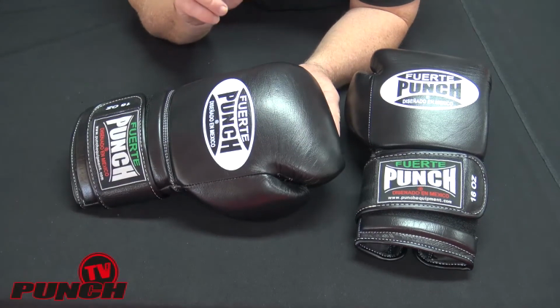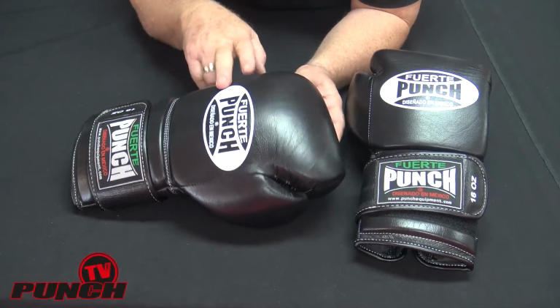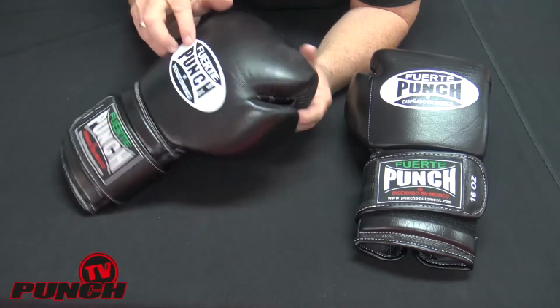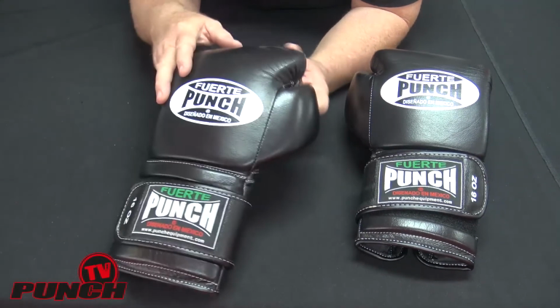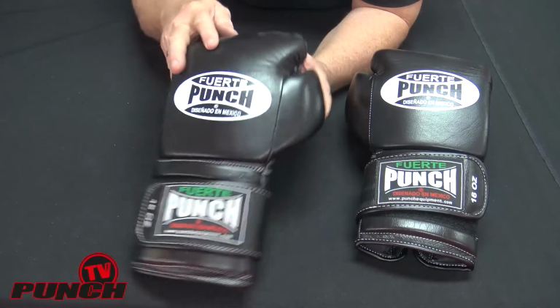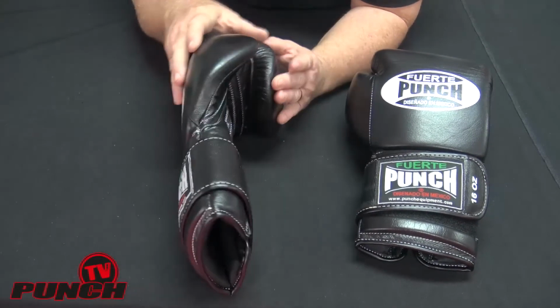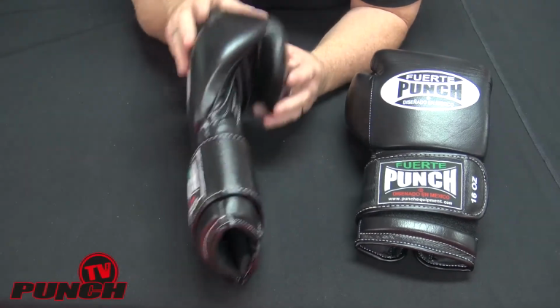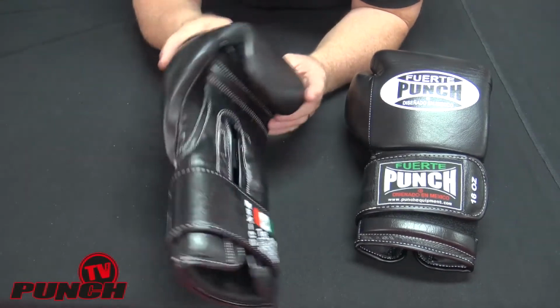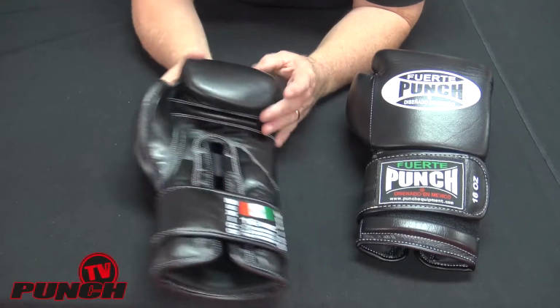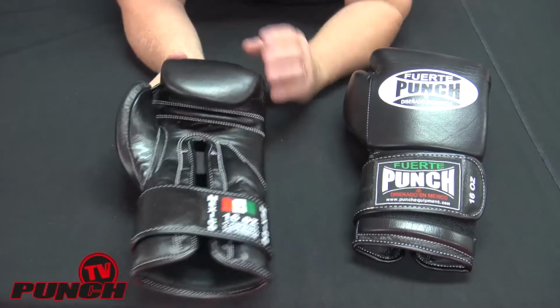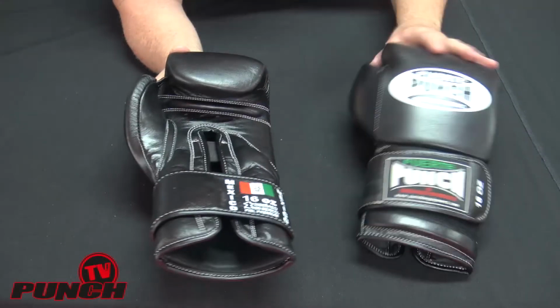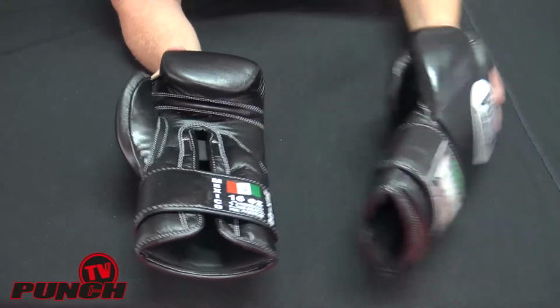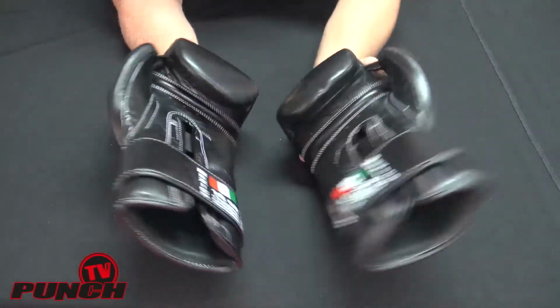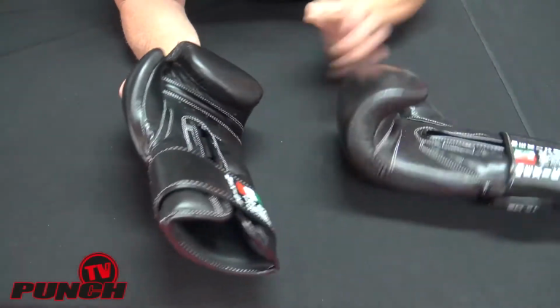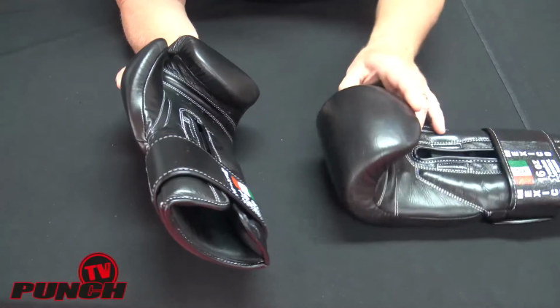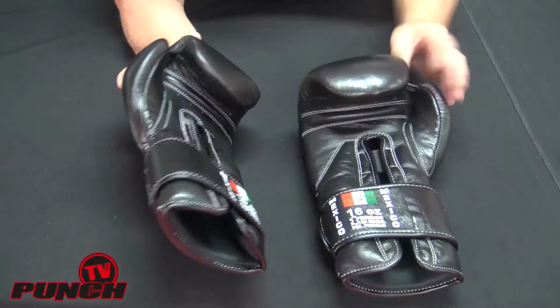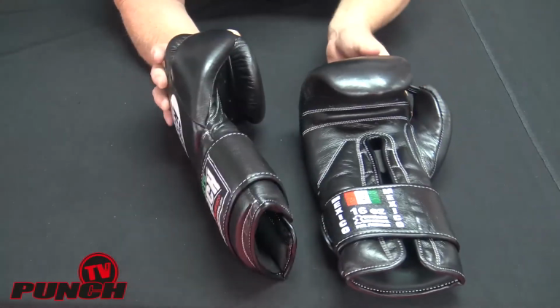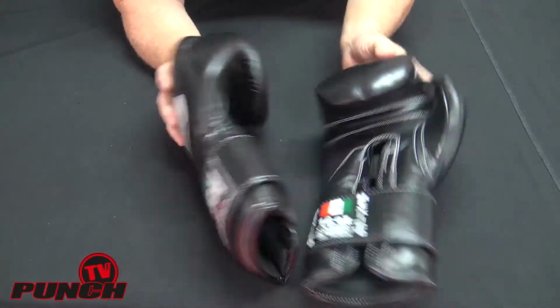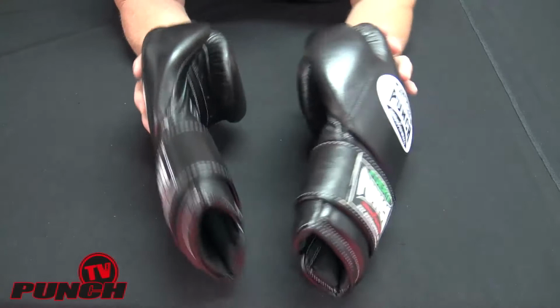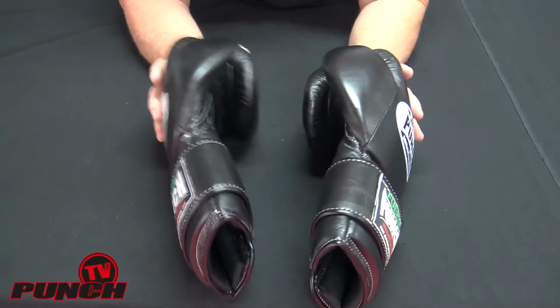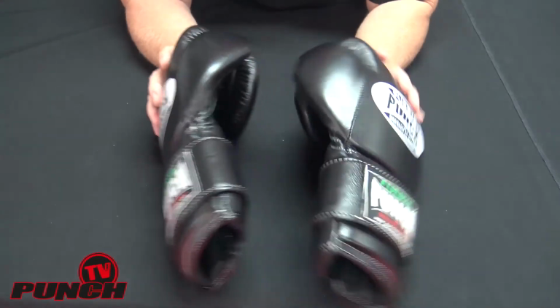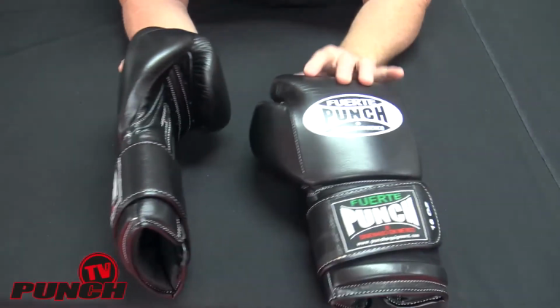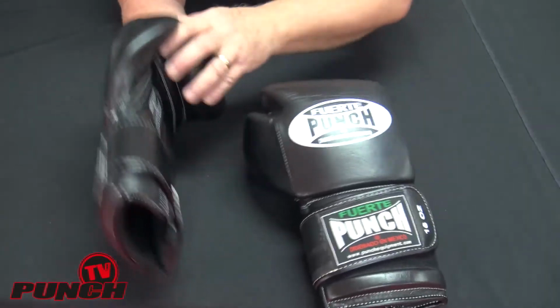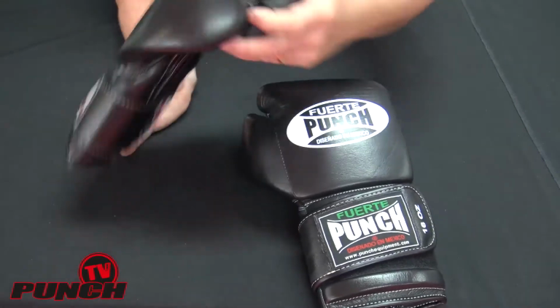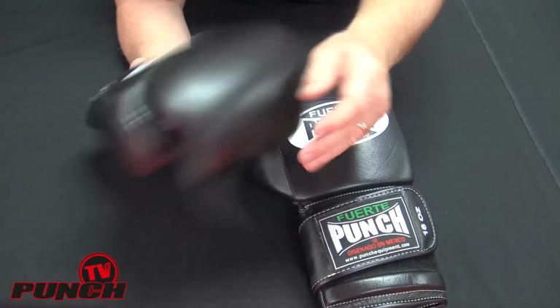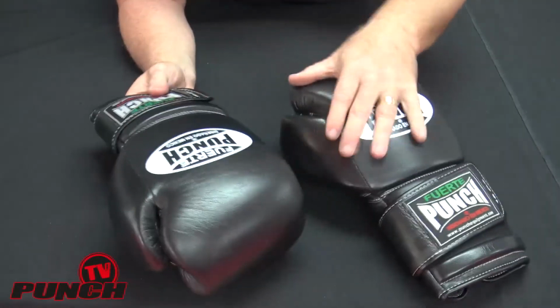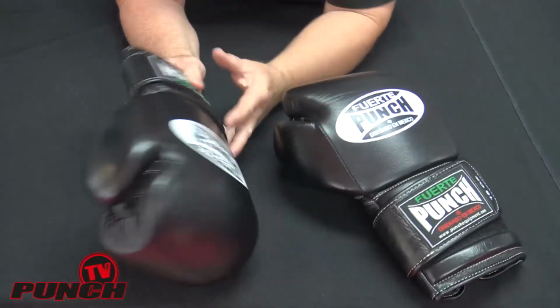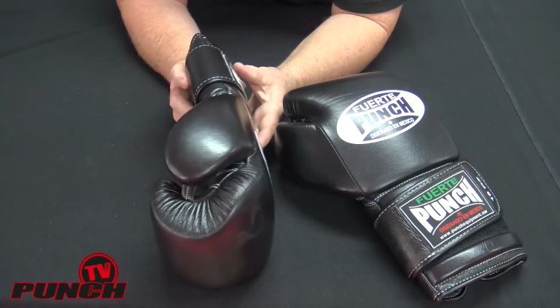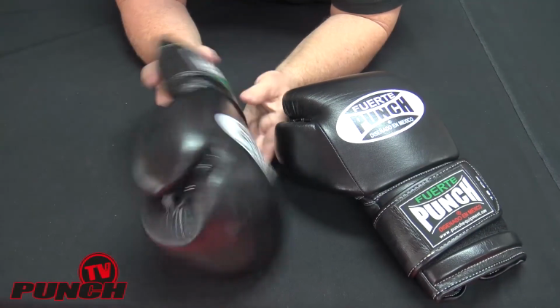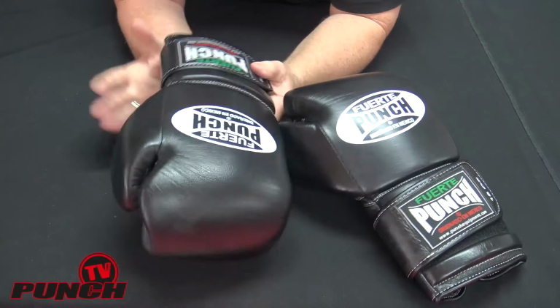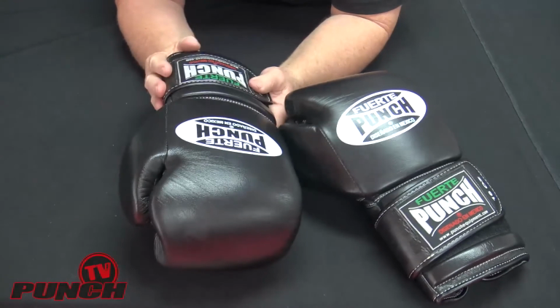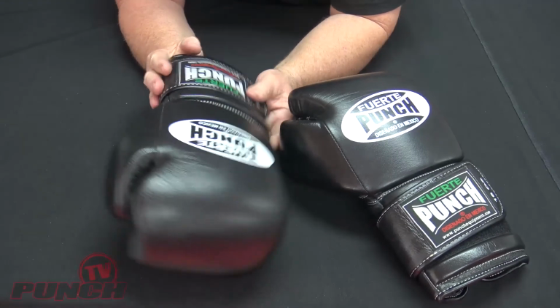Highly recommend this if you're doing hard sparring and really want to get the respect of your opponents while having massive hand protection and a noticeable difference in how your punches go out and come back. Because it's a balanced glove, these are the gloves for you.